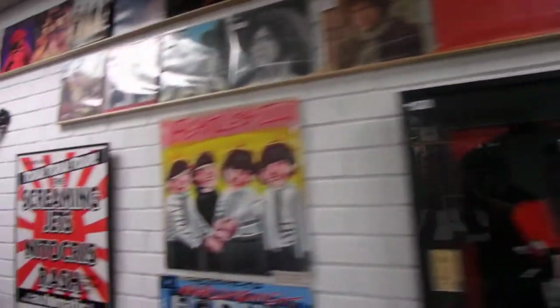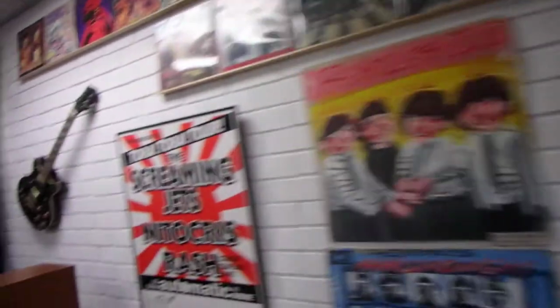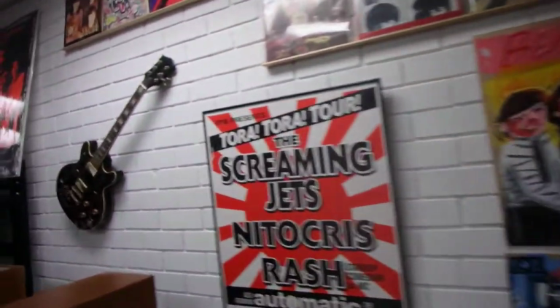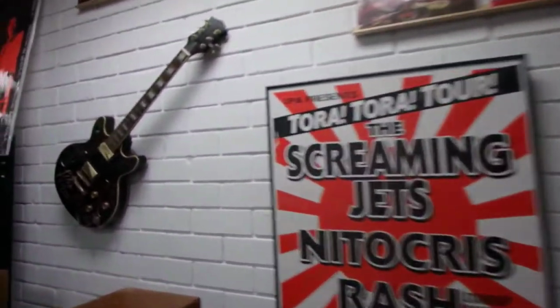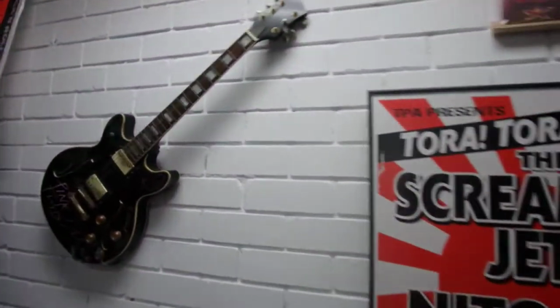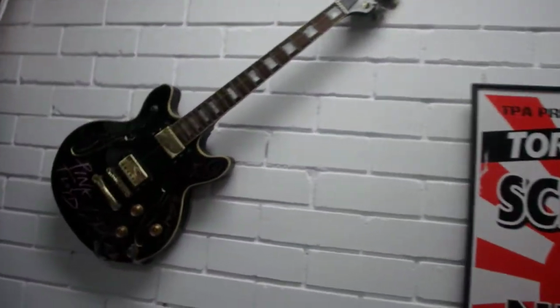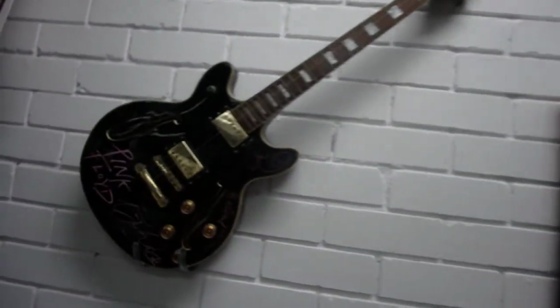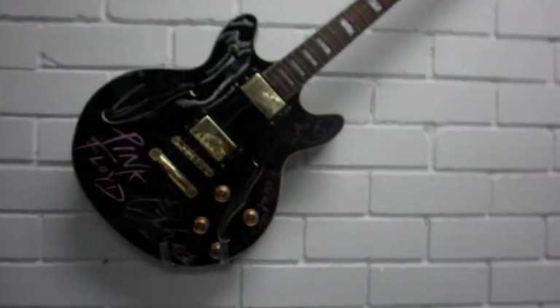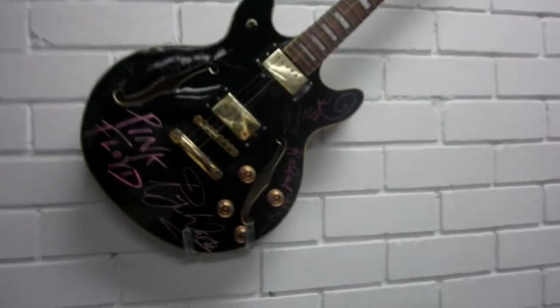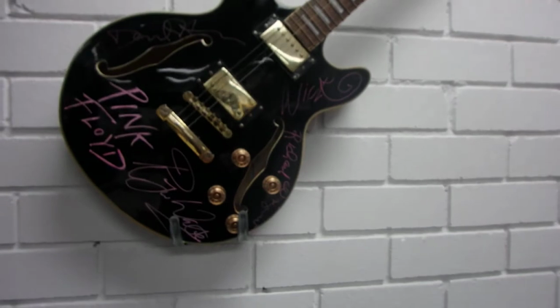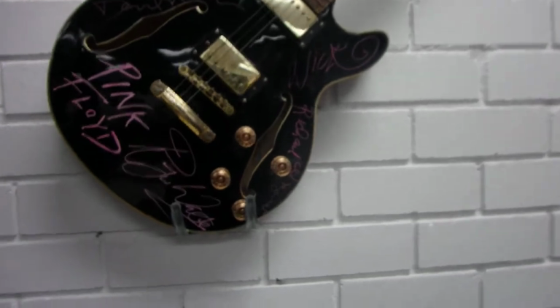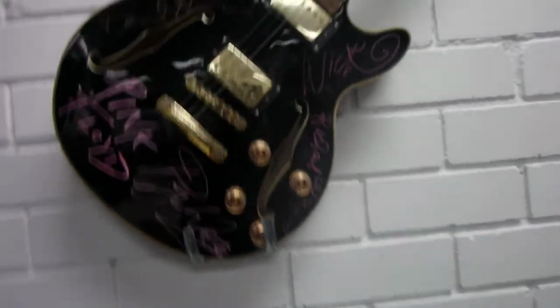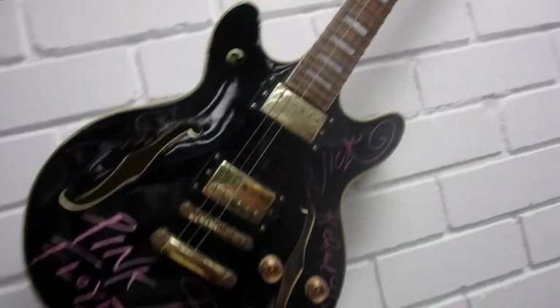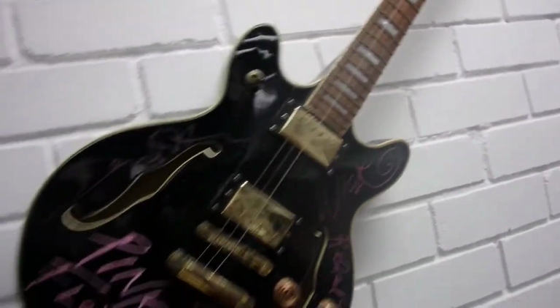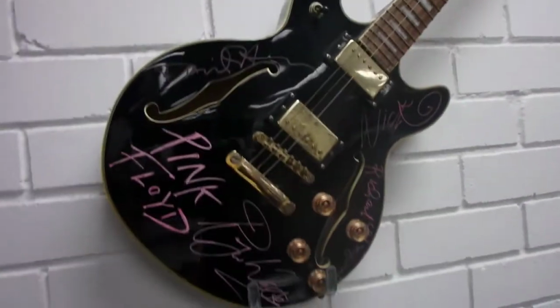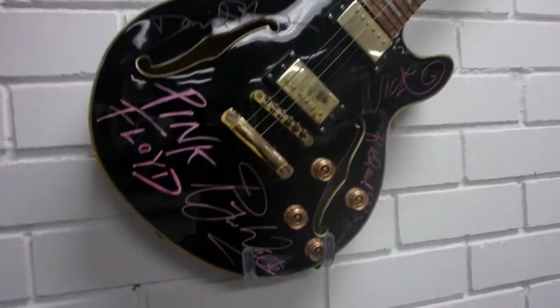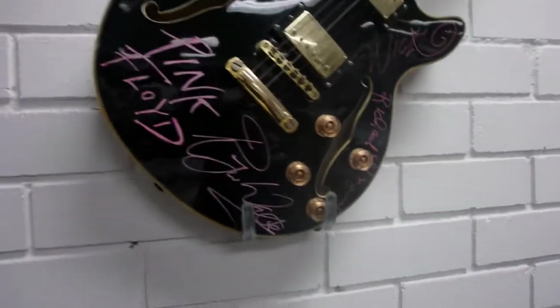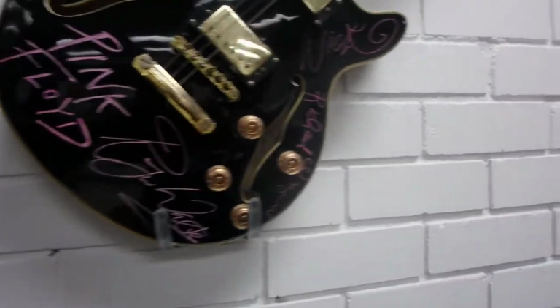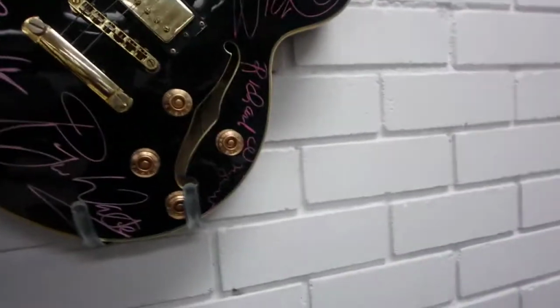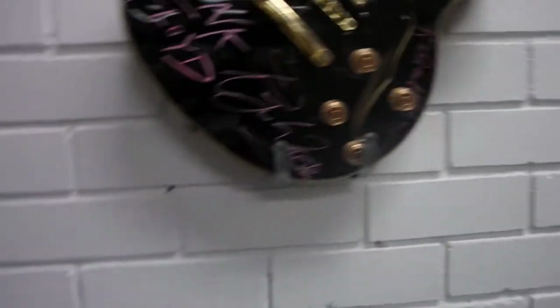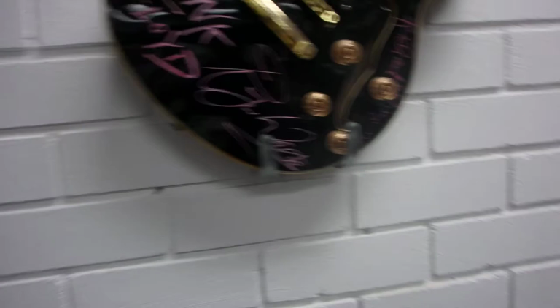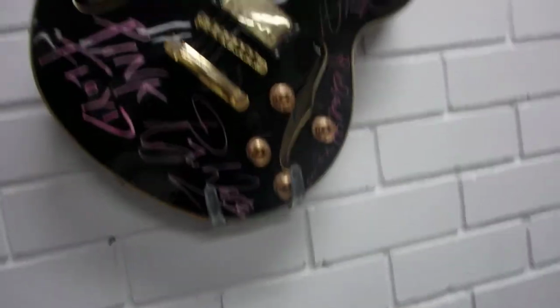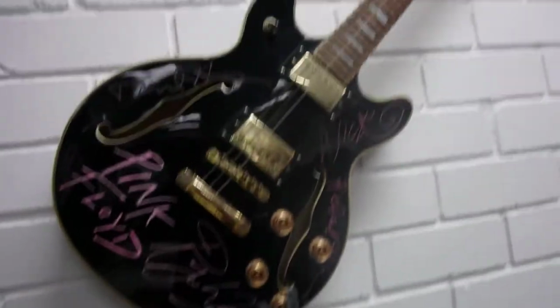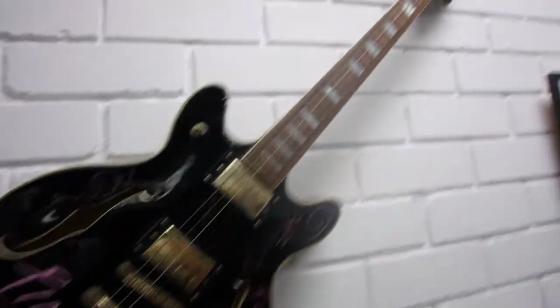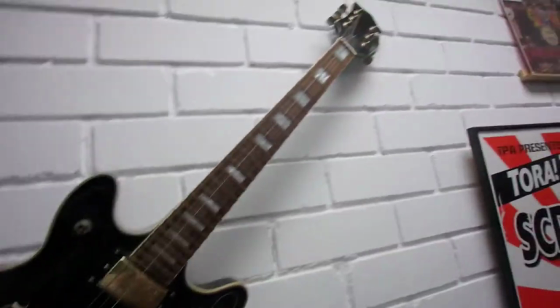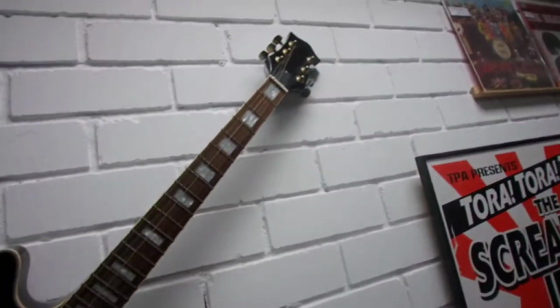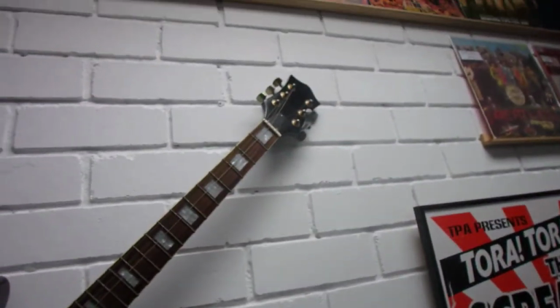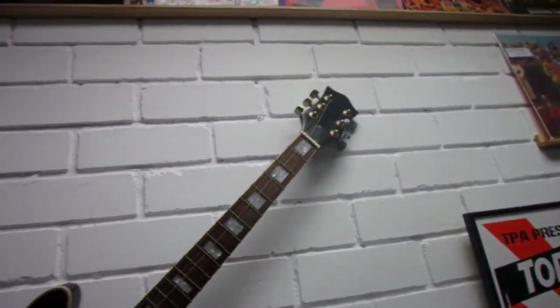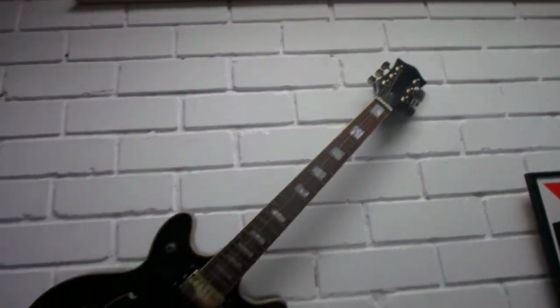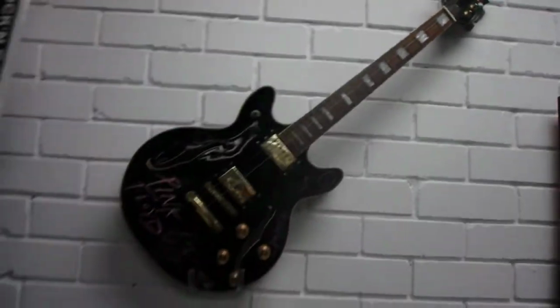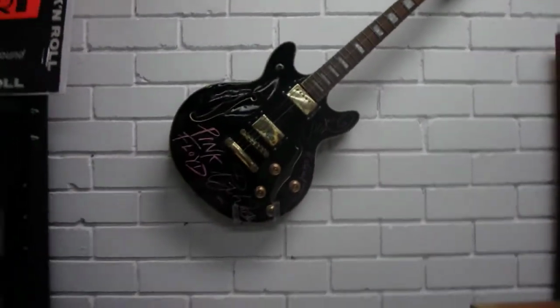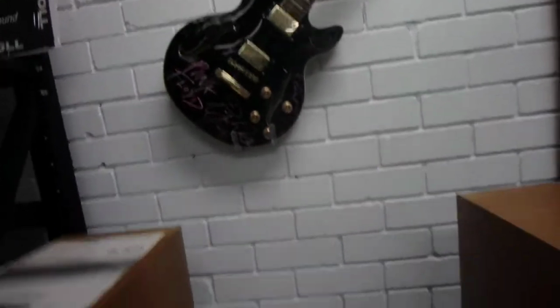This is a Pink Floyd guitar. The signatures are comparative — I've looked at them and Roger Waters has signed everything. Are they real? Who knows, they just look good.